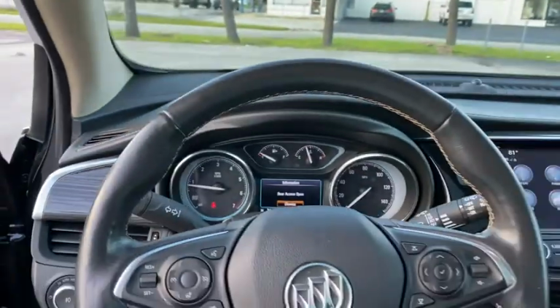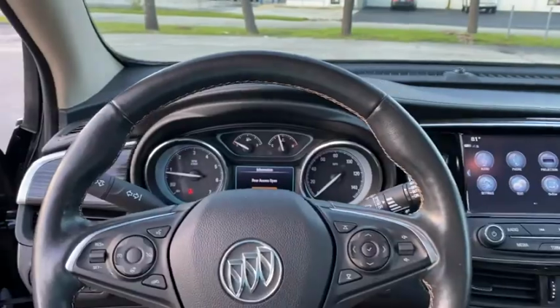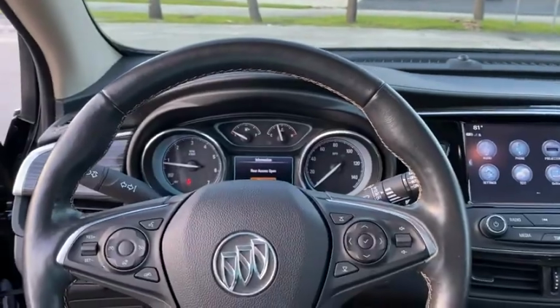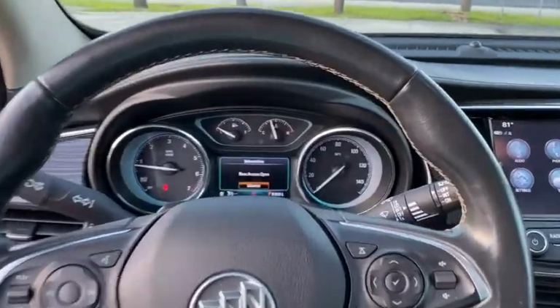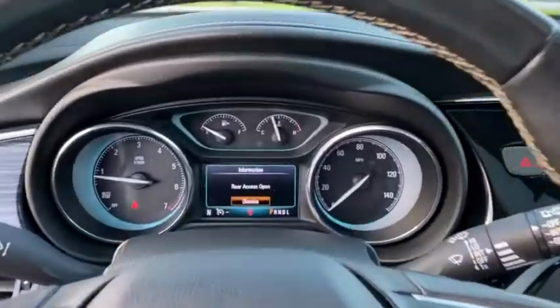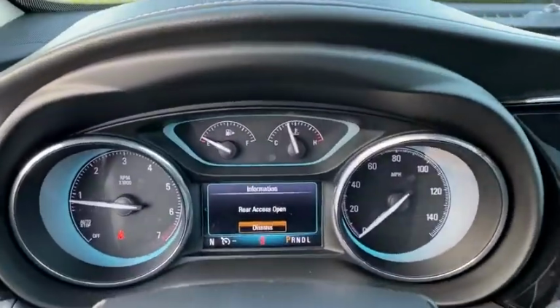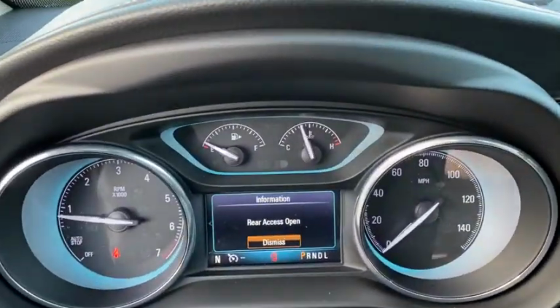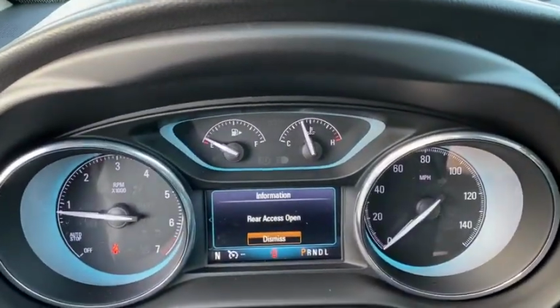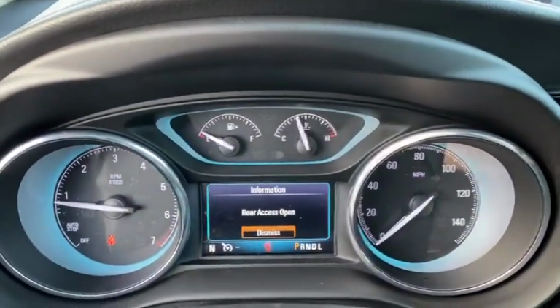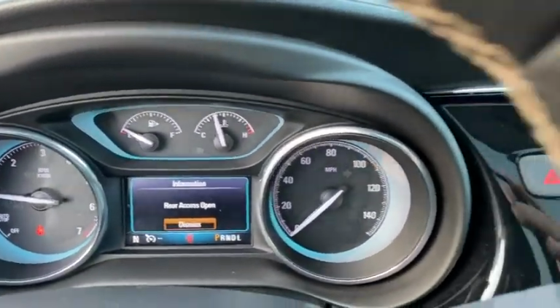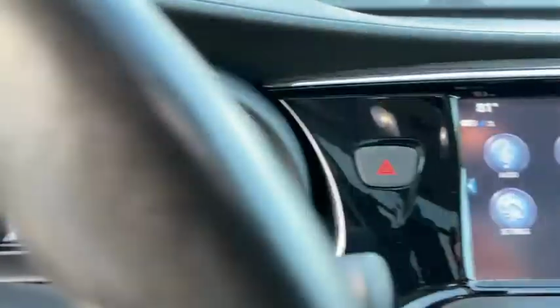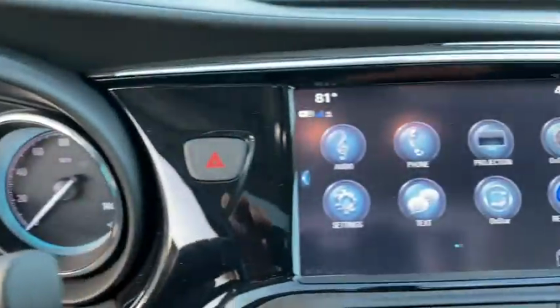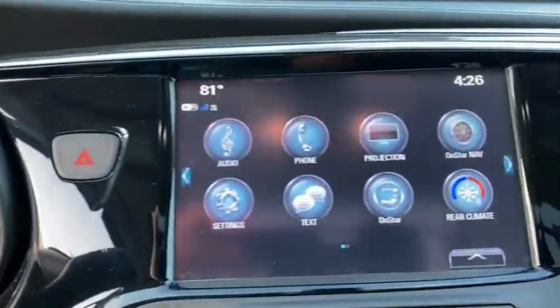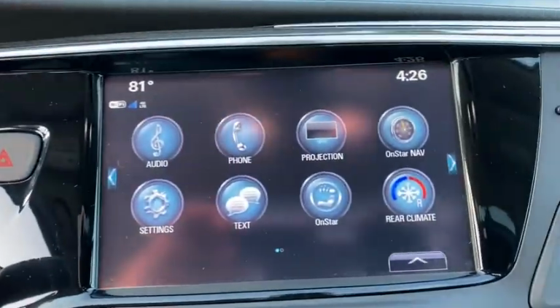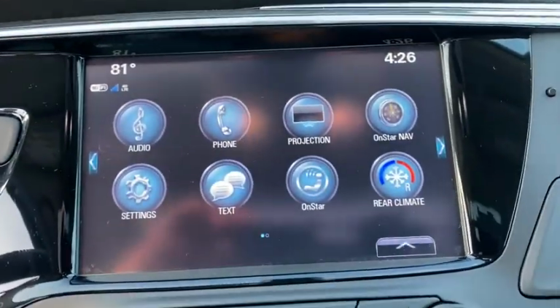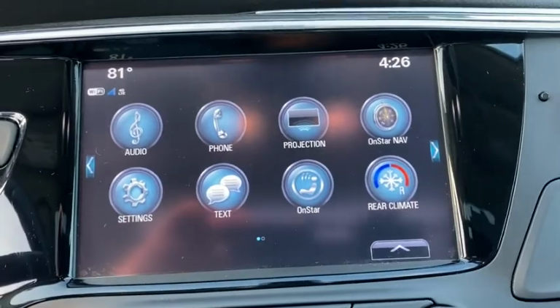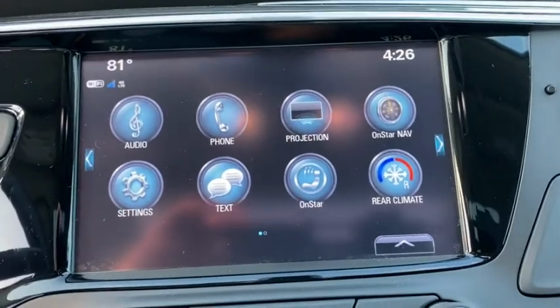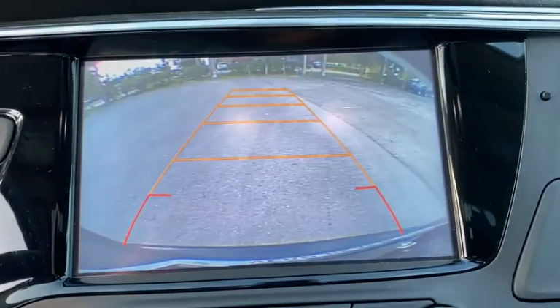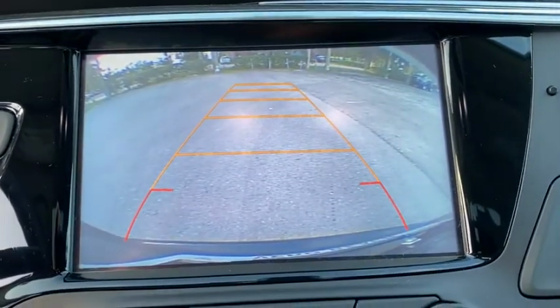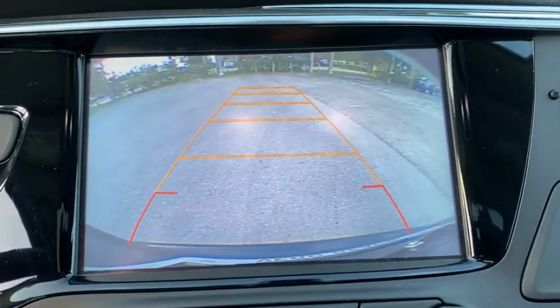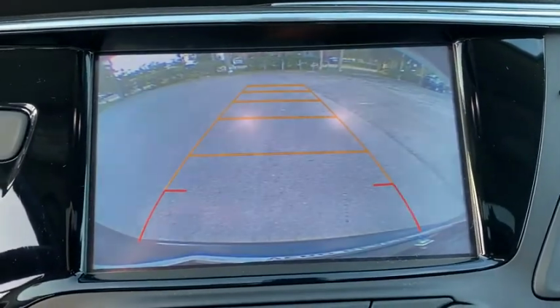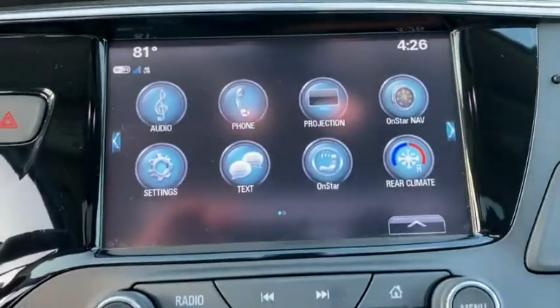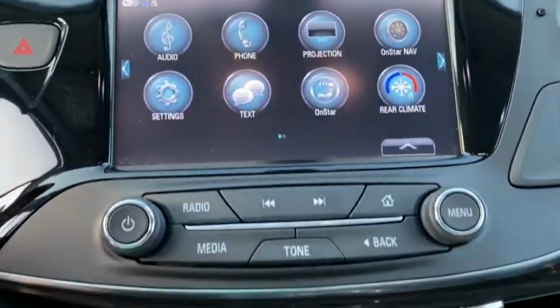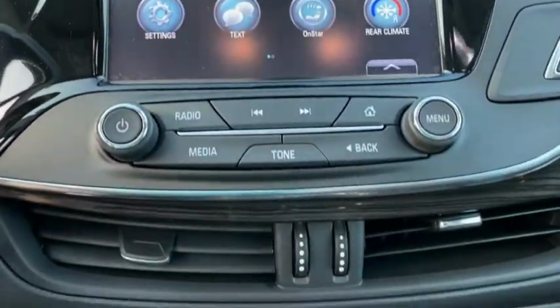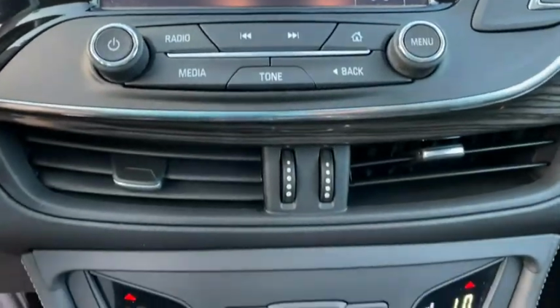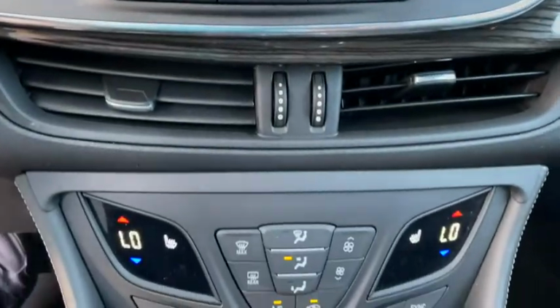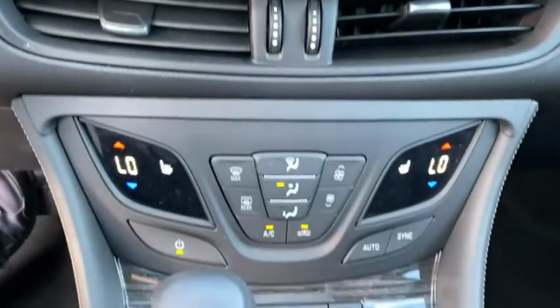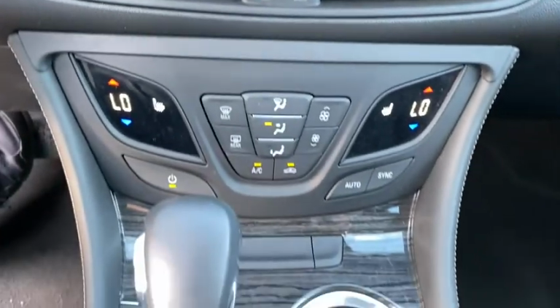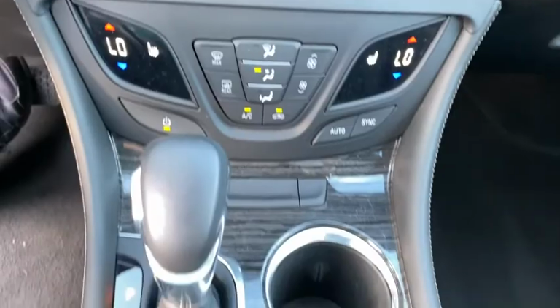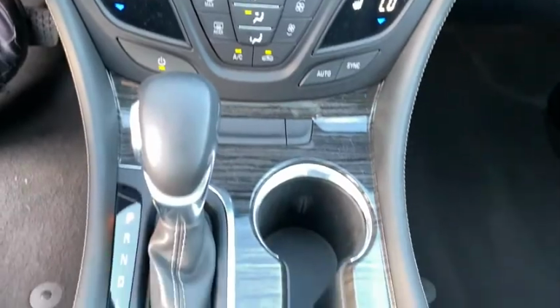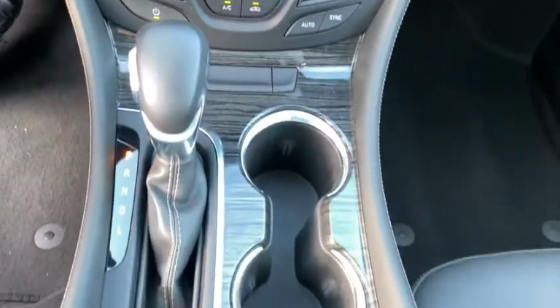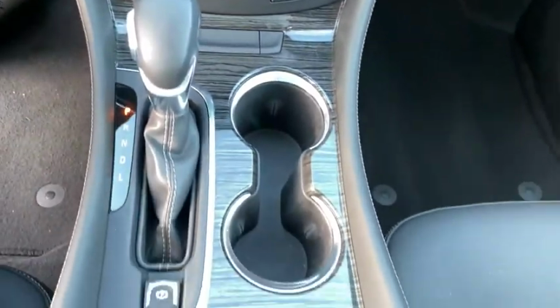Backup camera, navigation system, power liftgate, power passenger seat, traction control, Bluetooth, dual airbags, power steering, alloy wheels, four-wheel disc brakes, universal garage door opener.